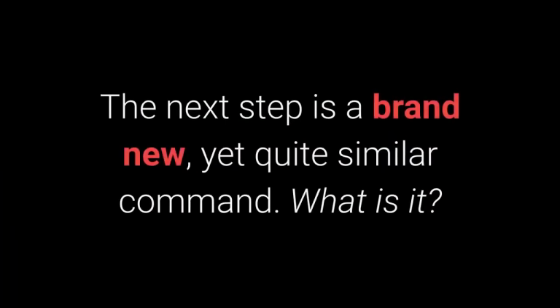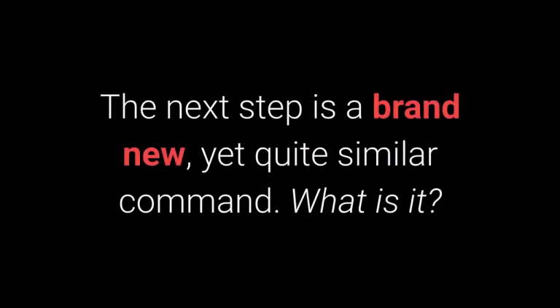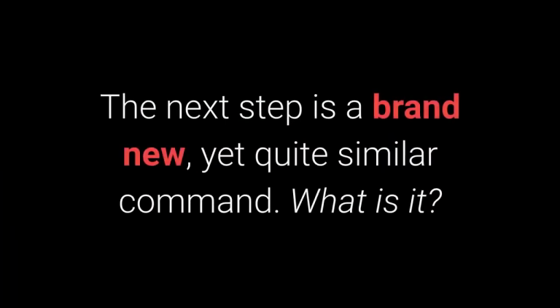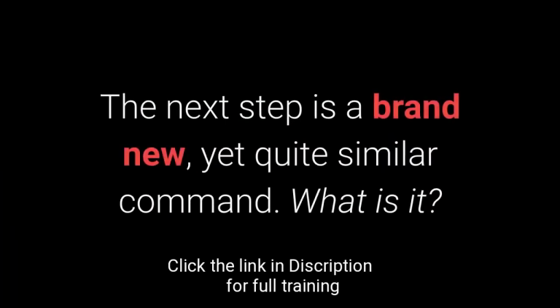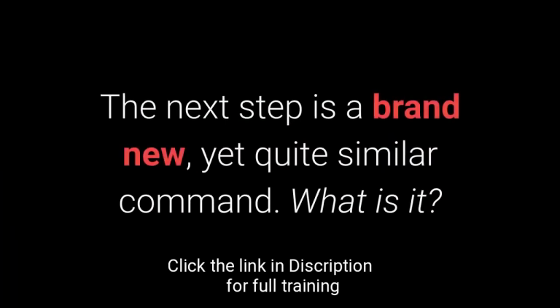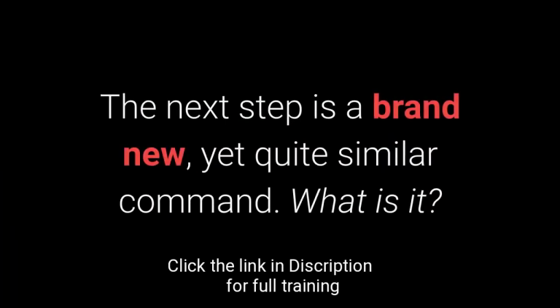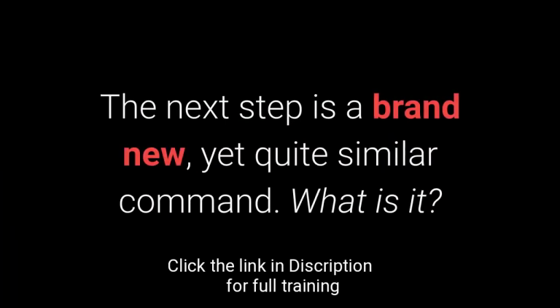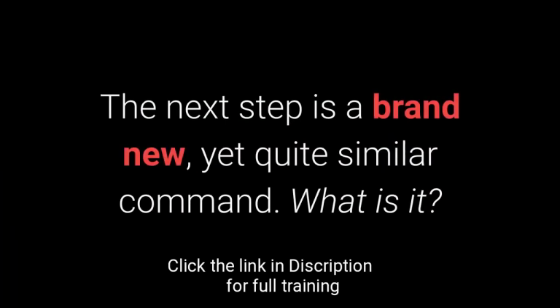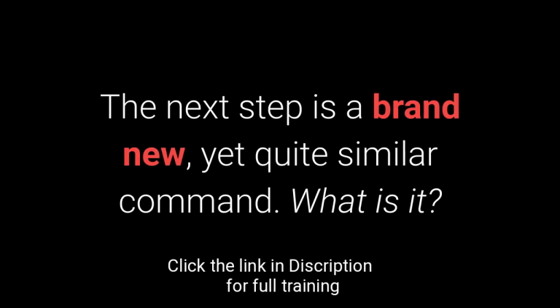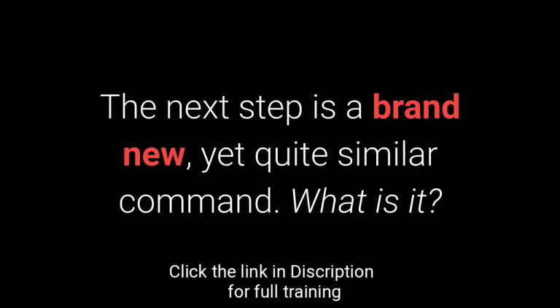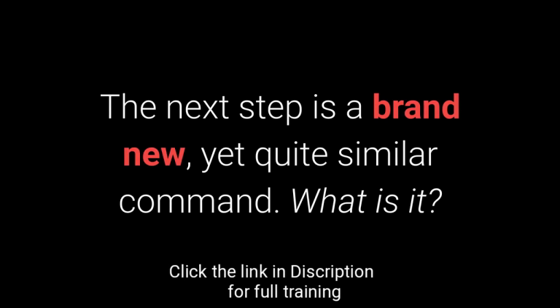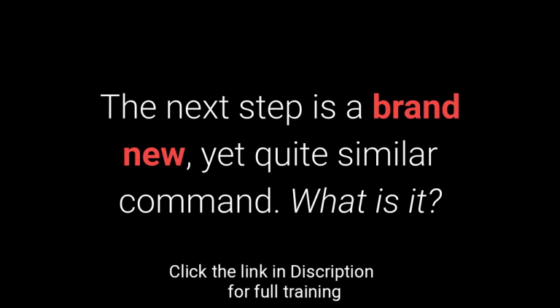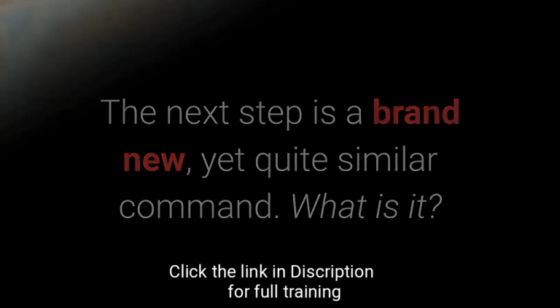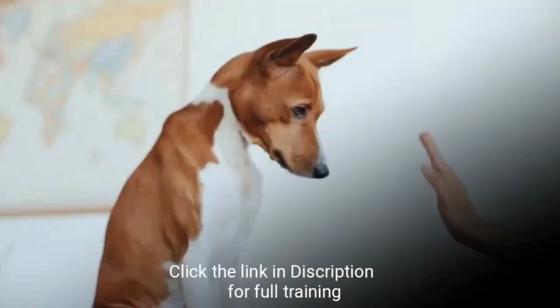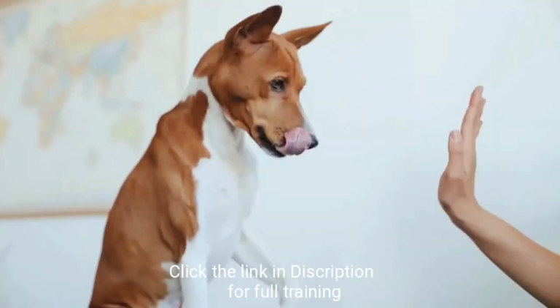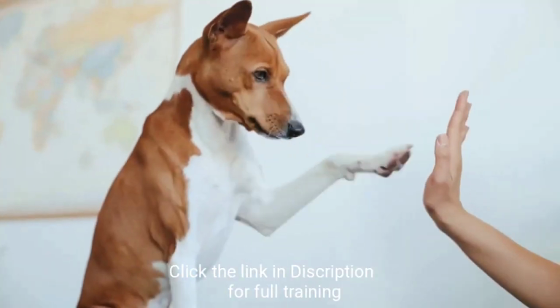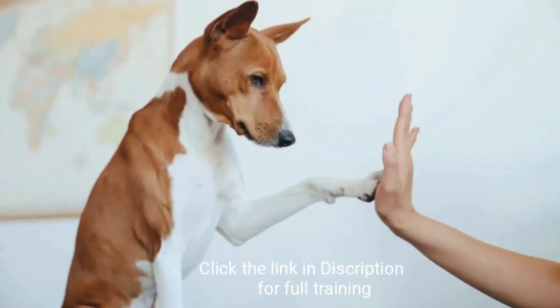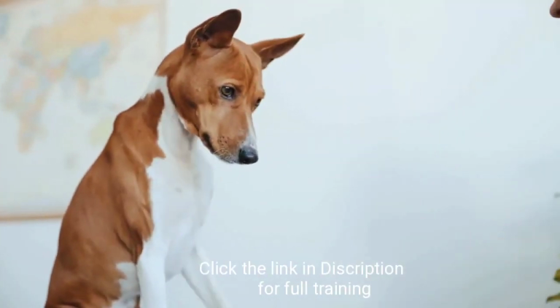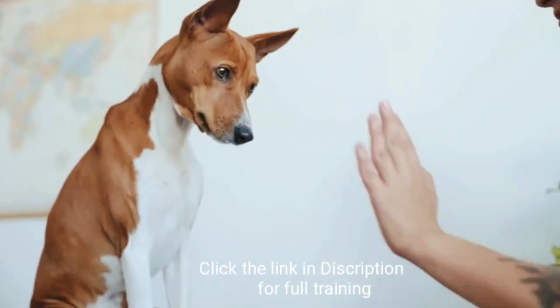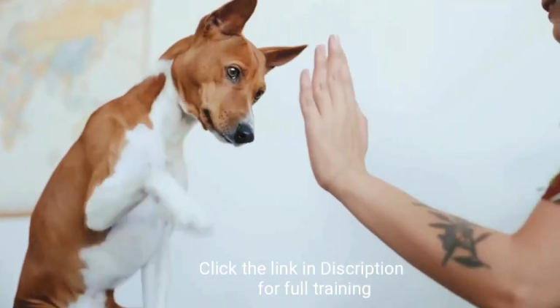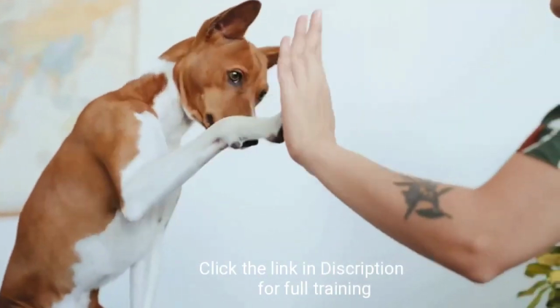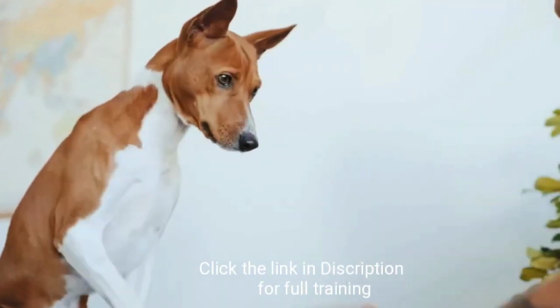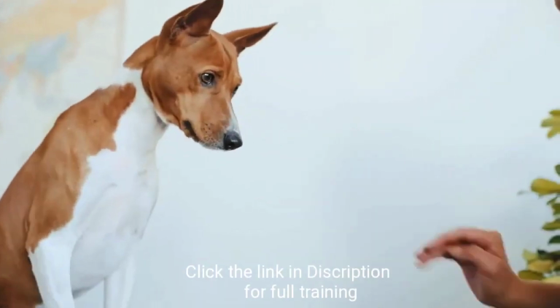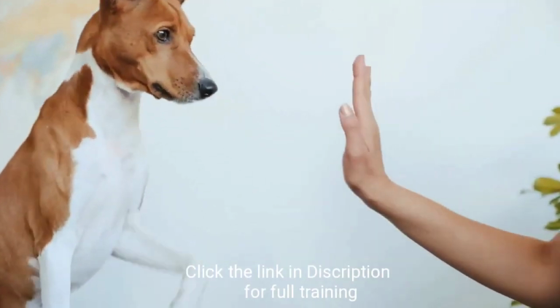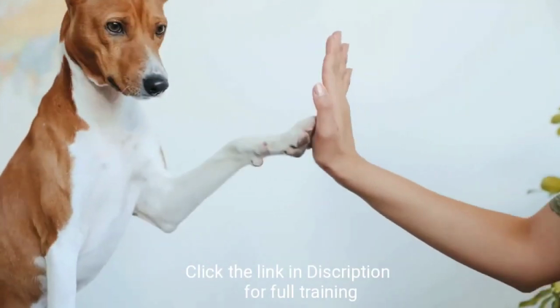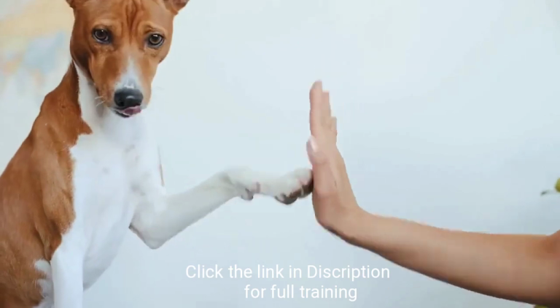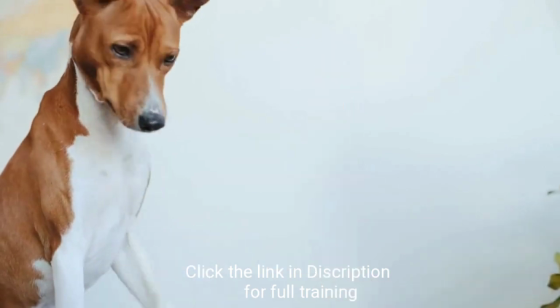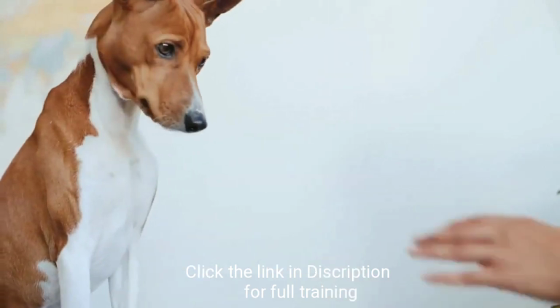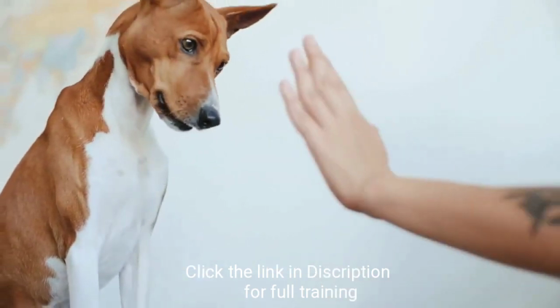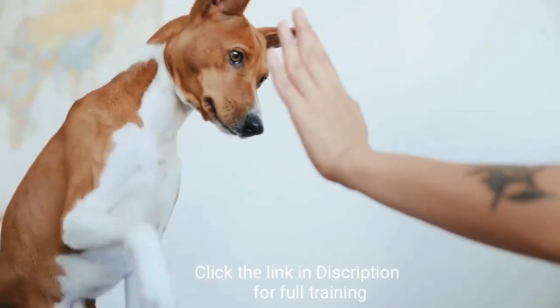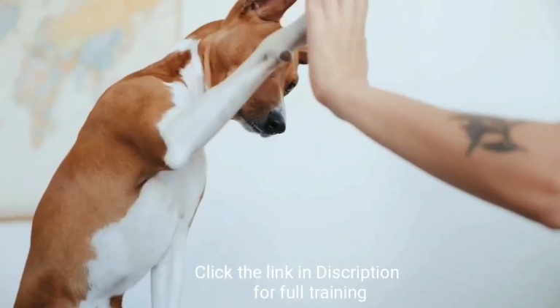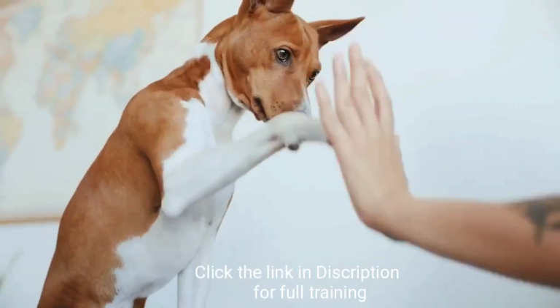The next step is a brand new, yet quite familiar command. The 'give me 5' command is even more fun, and I warmly recommend you try learning it with your pet.